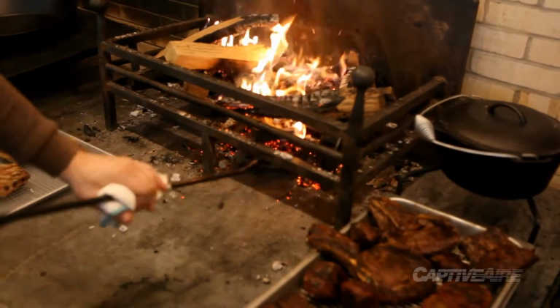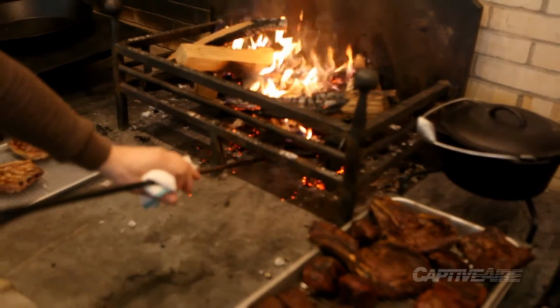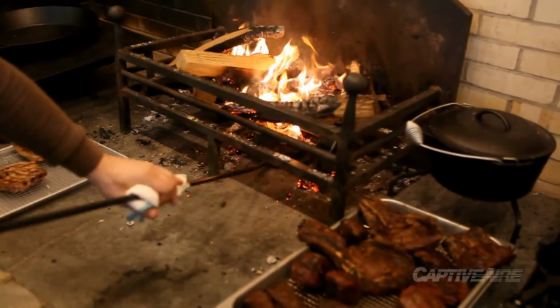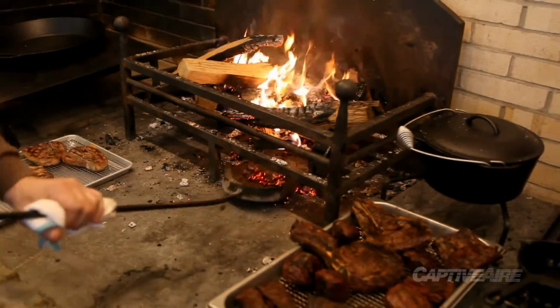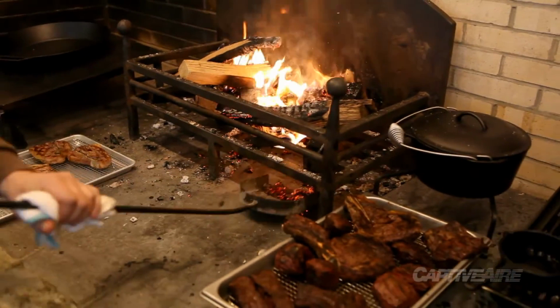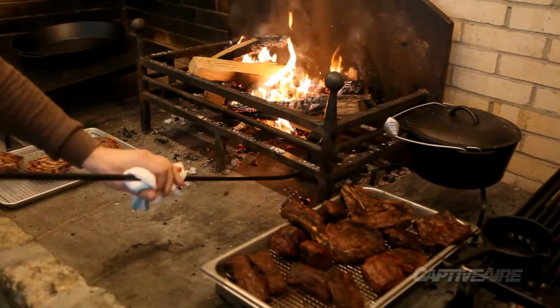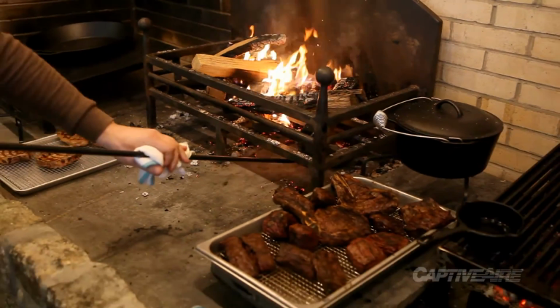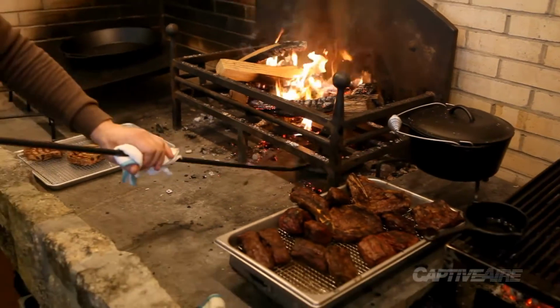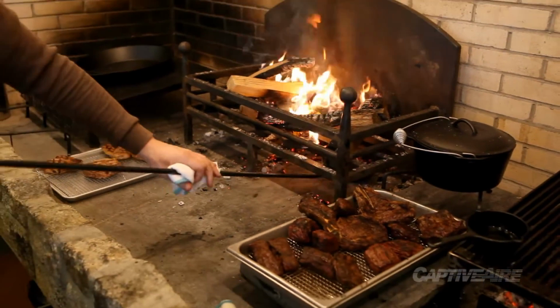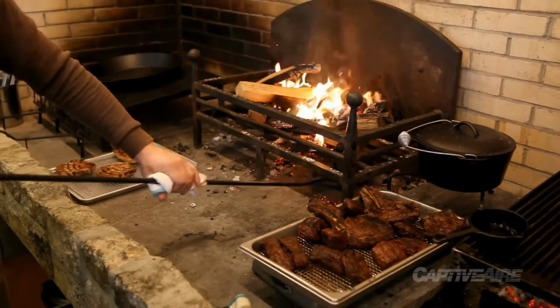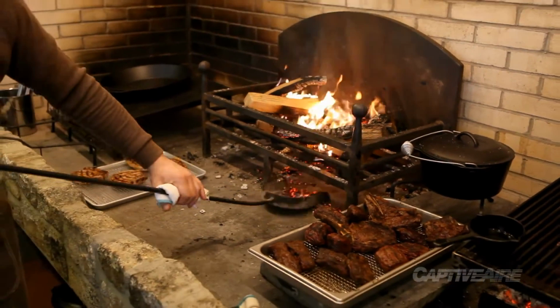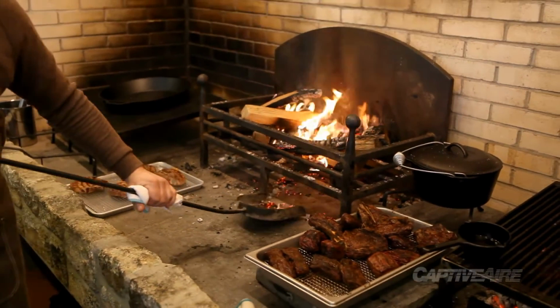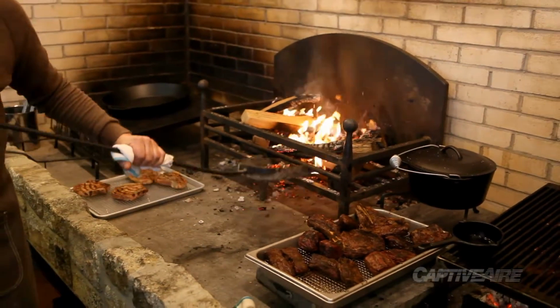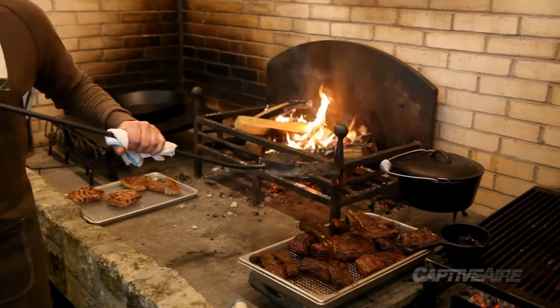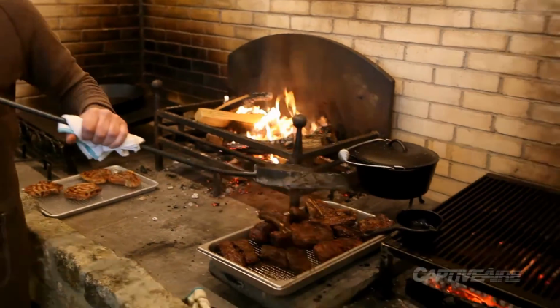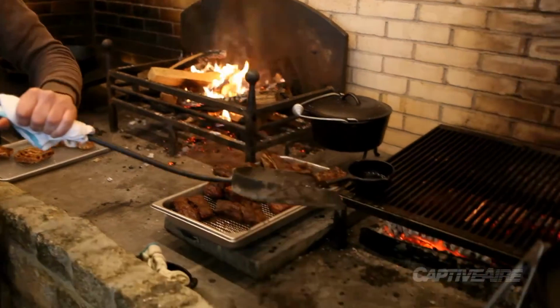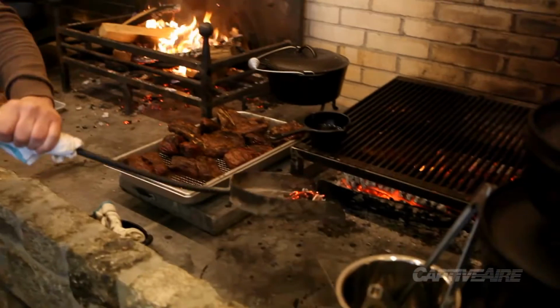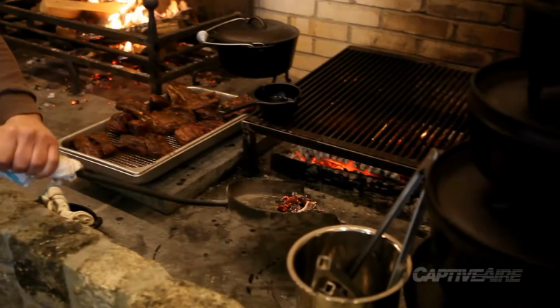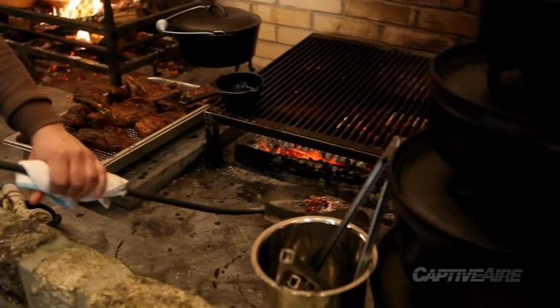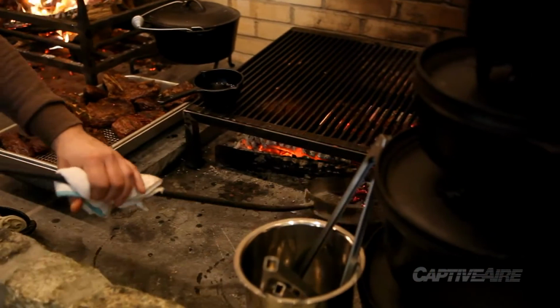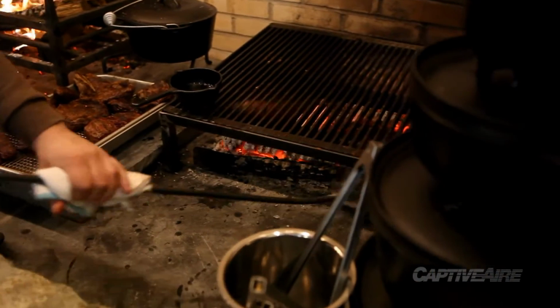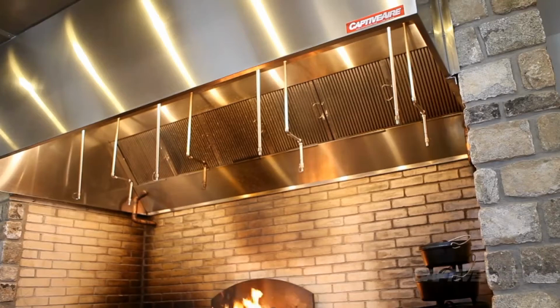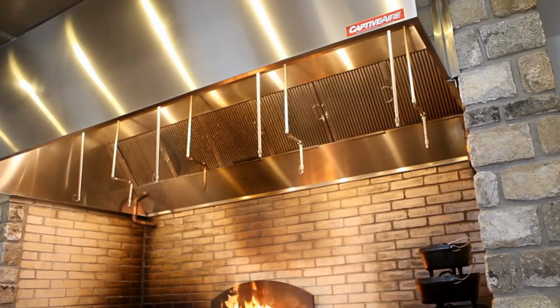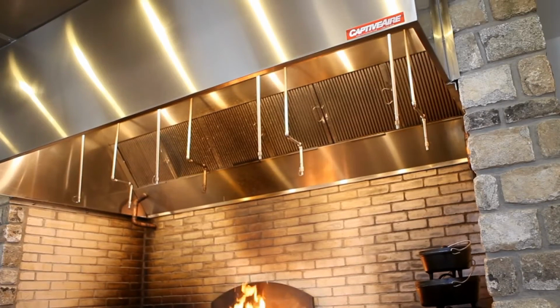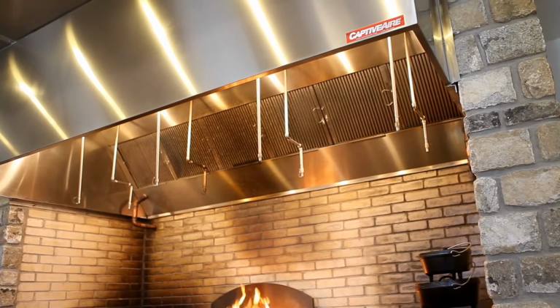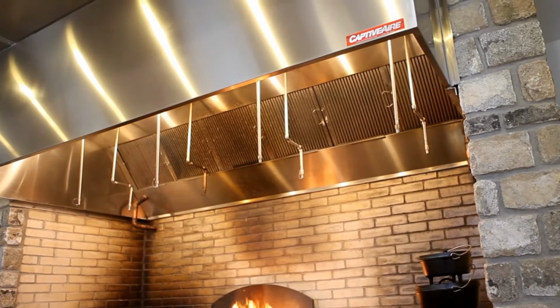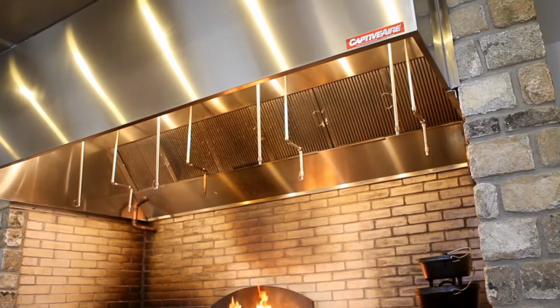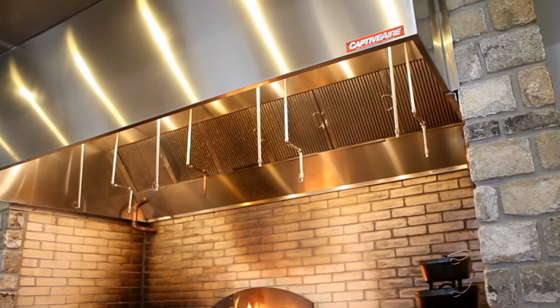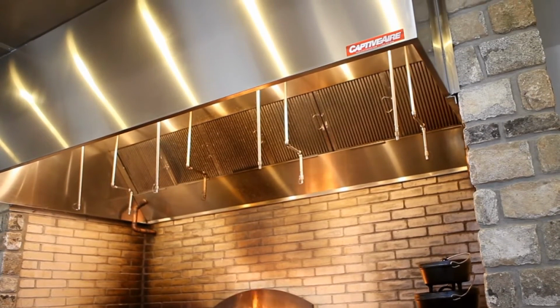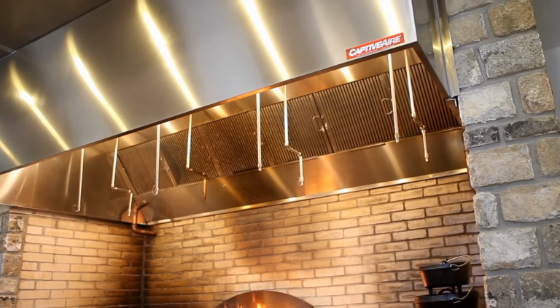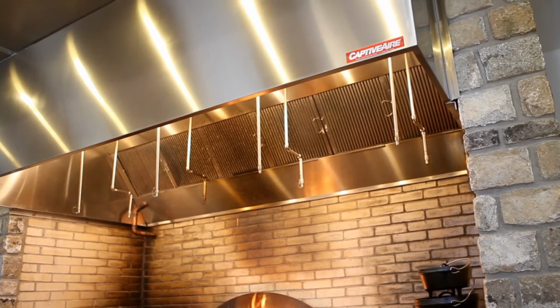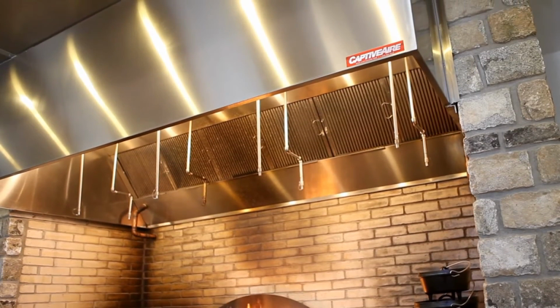Having the open hearth is definitely one of the things that separates us from everyone else. The hearth has been really fun to use, and hopefully it works out for us for years to come.